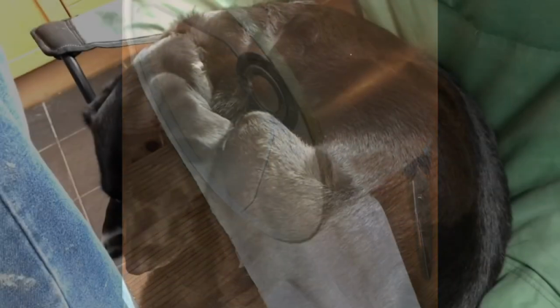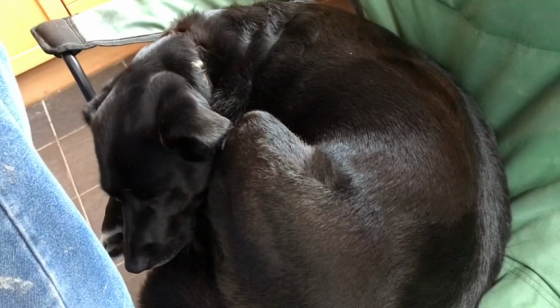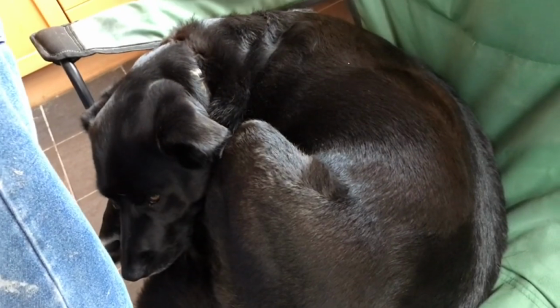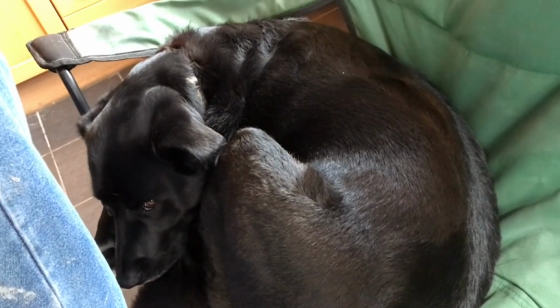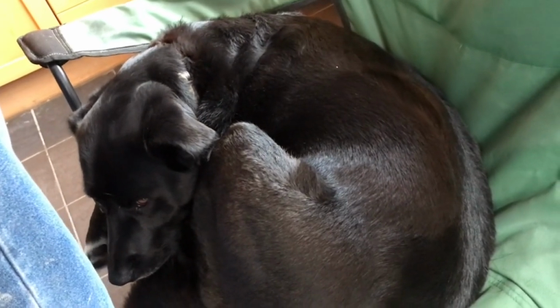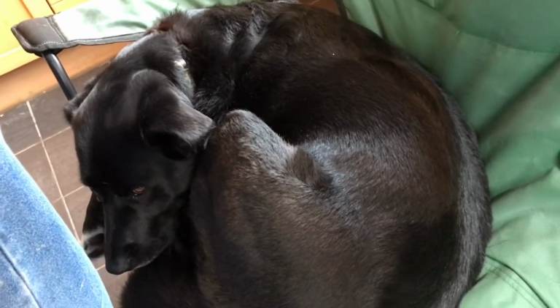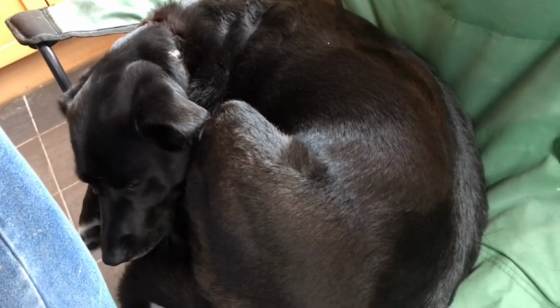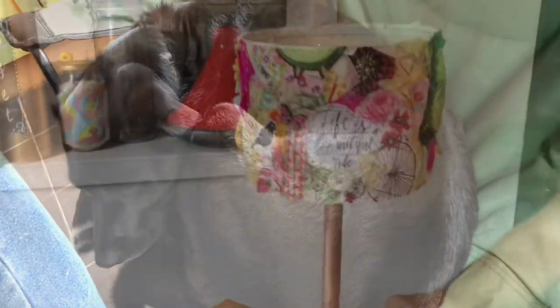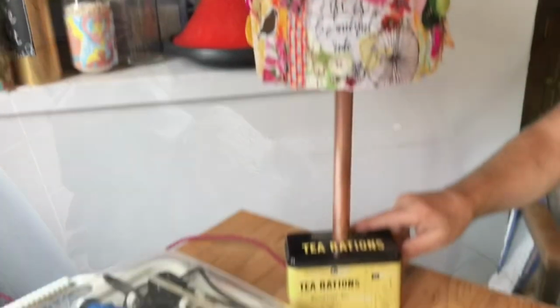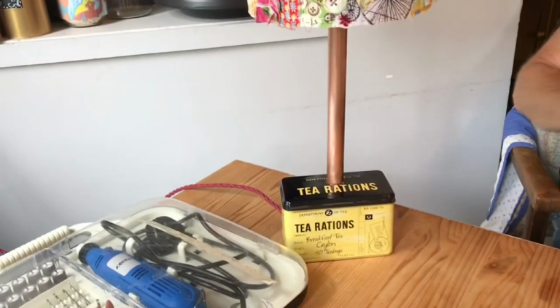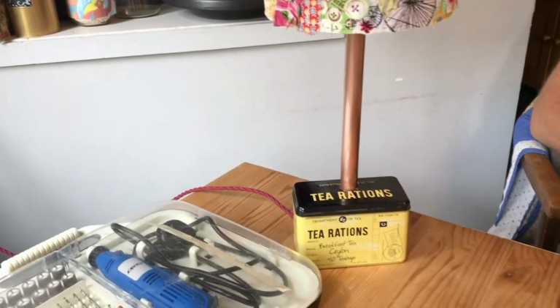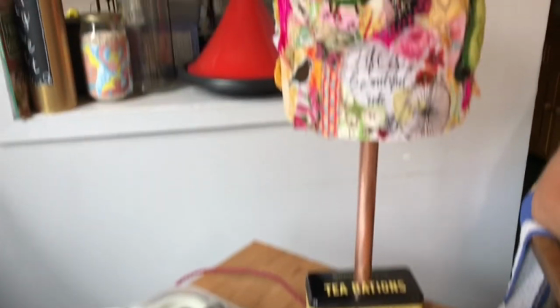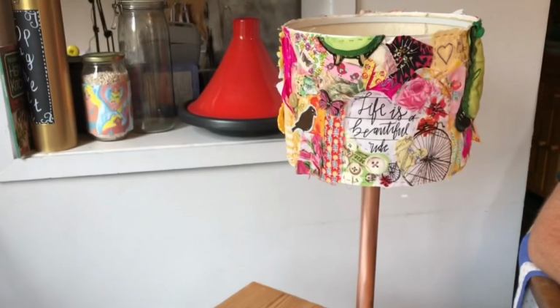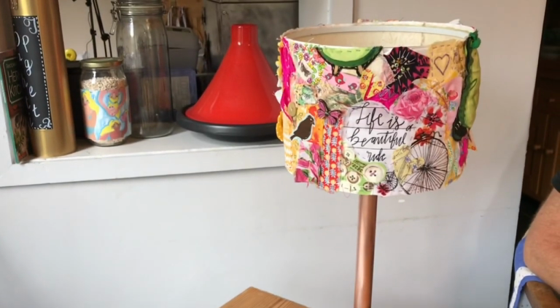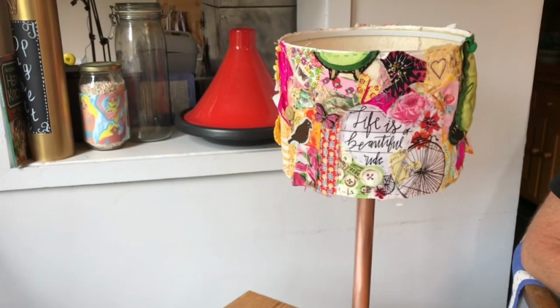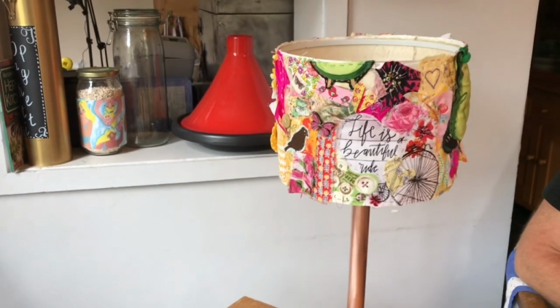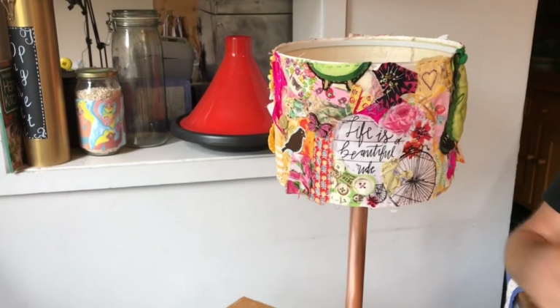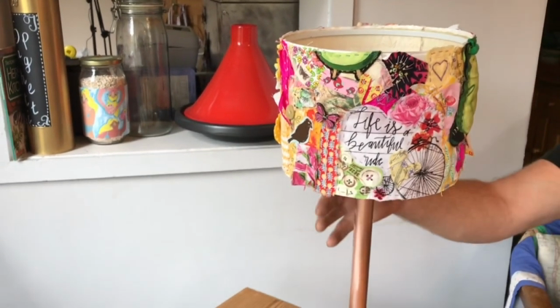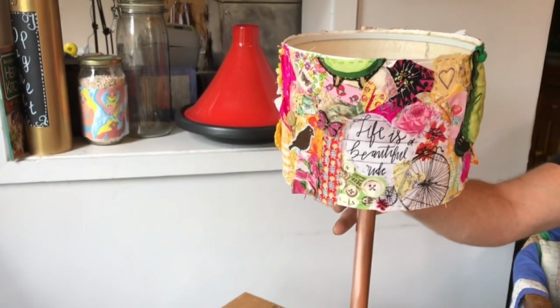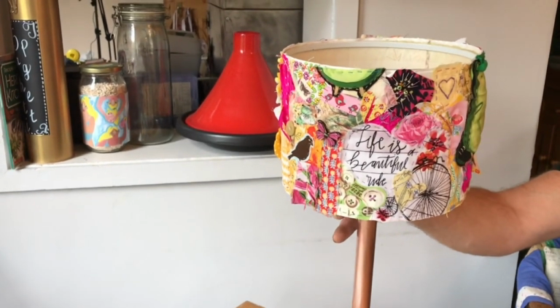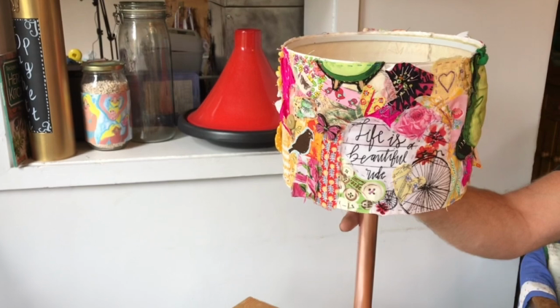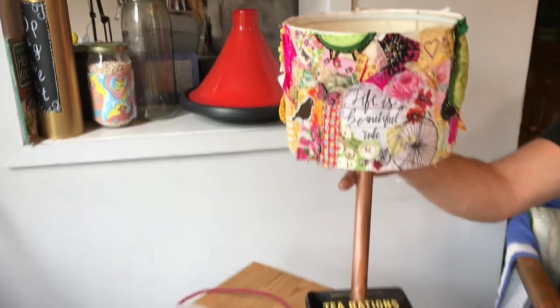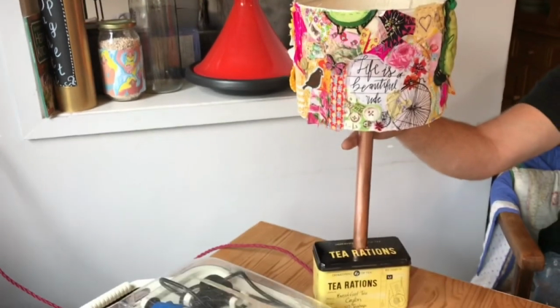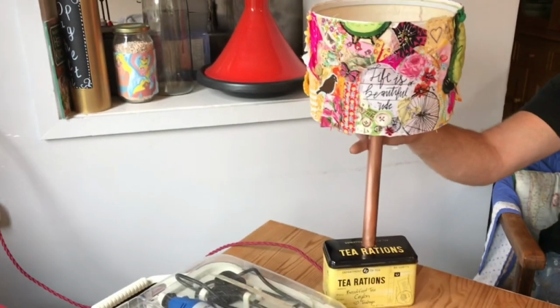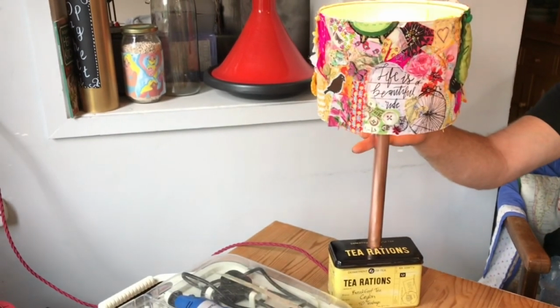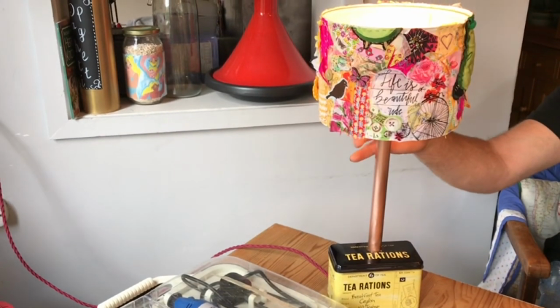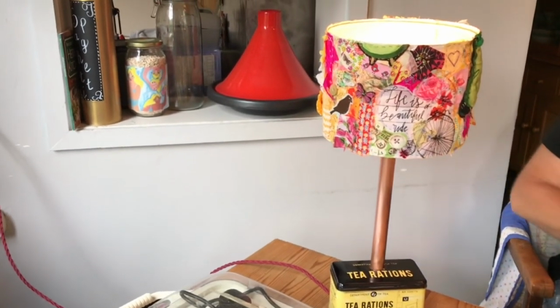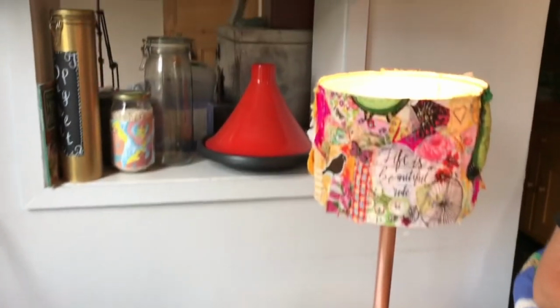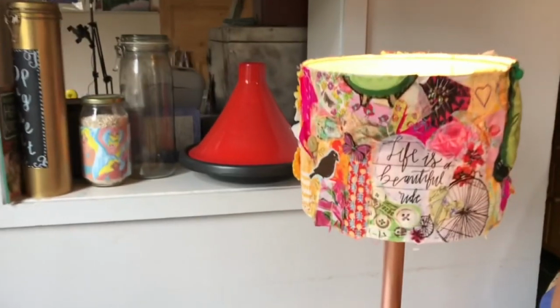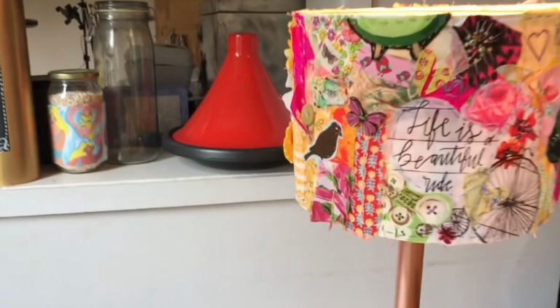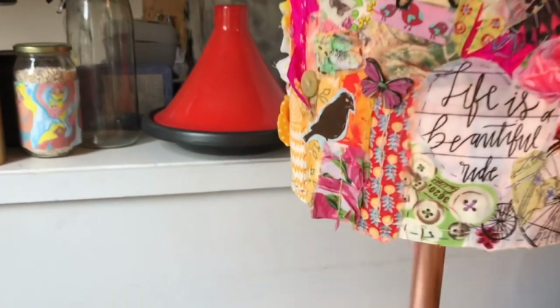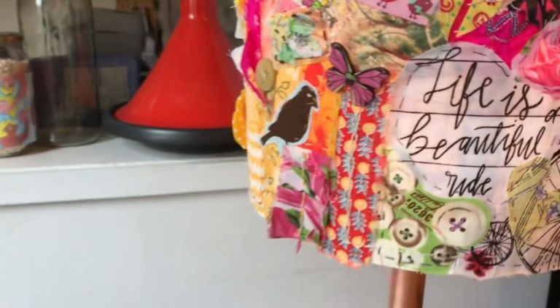Little Freddy doesn't care — look at him, sleeping away. Shall we have the grand switch on? Are you going to do the grand switch on? And ta-da! Oh, it's lovely, Bob. I love it.